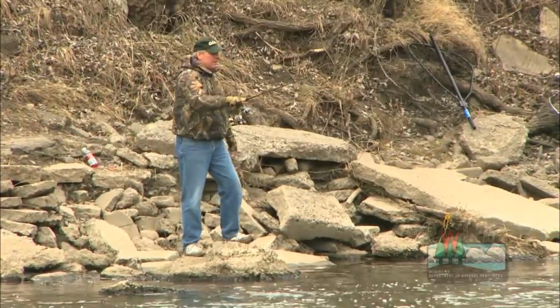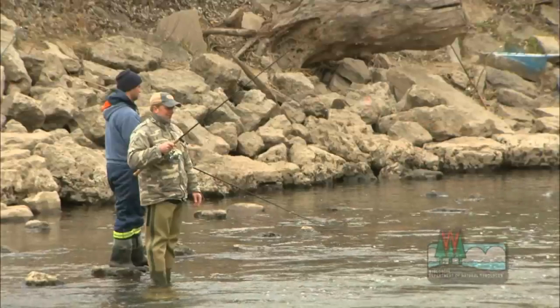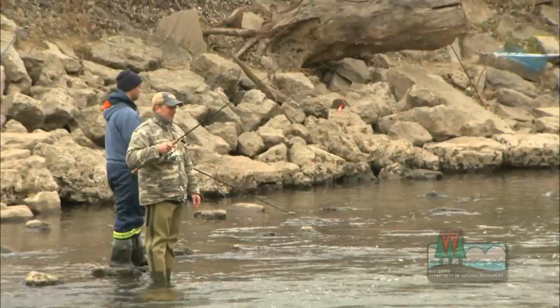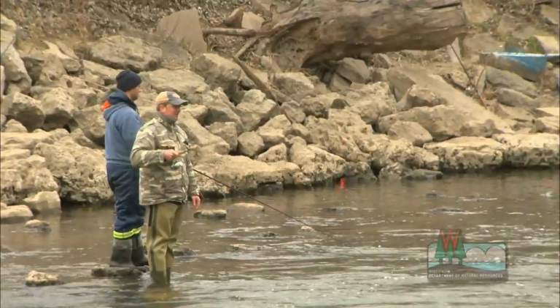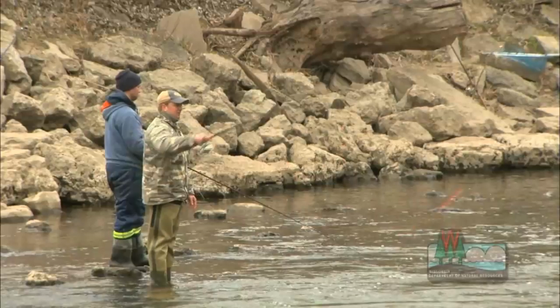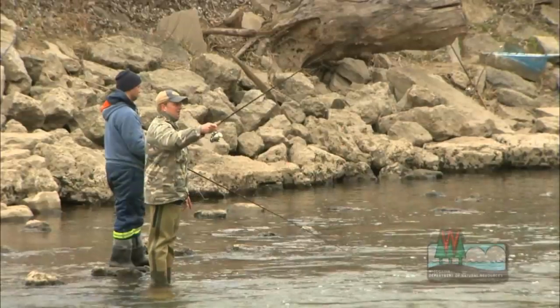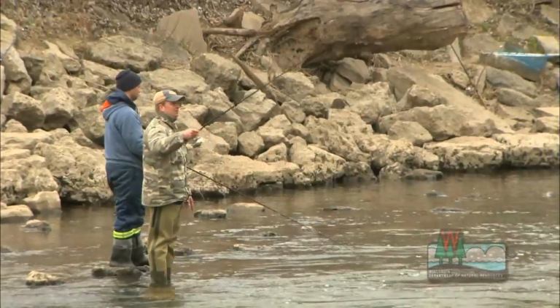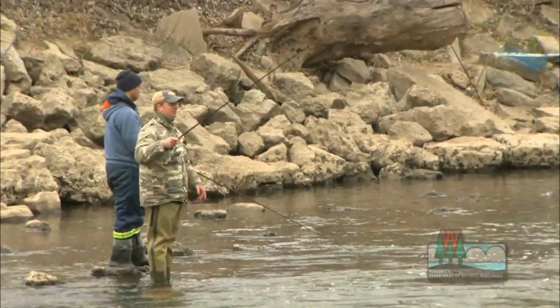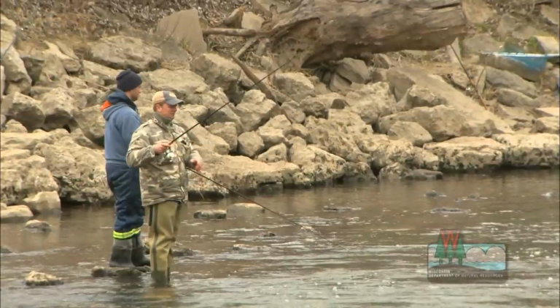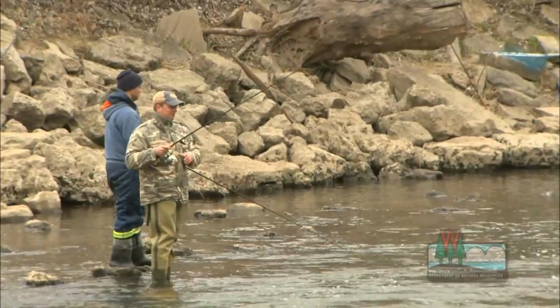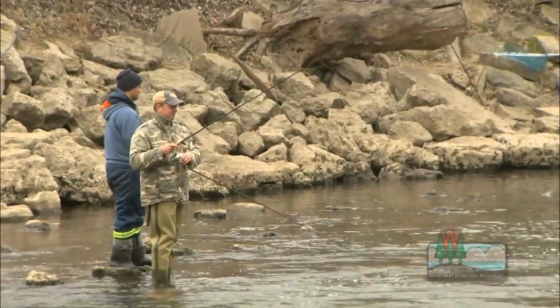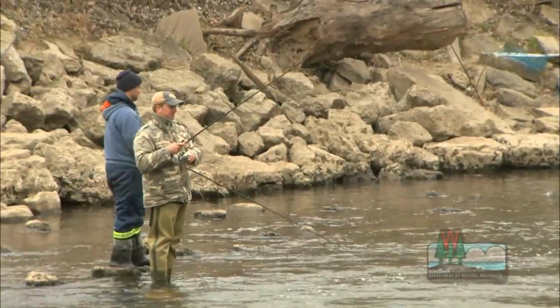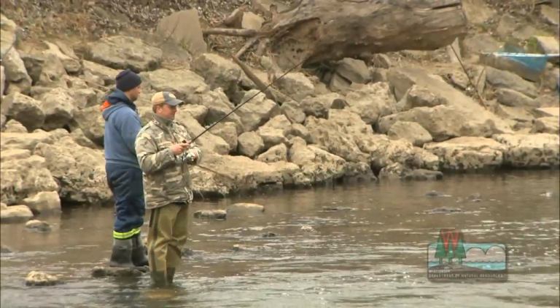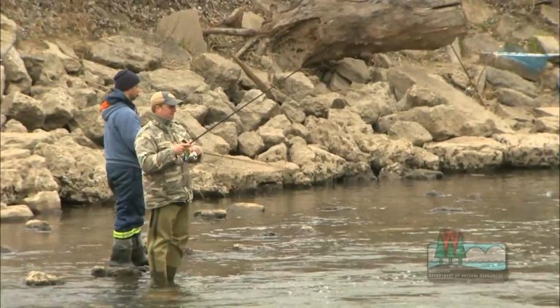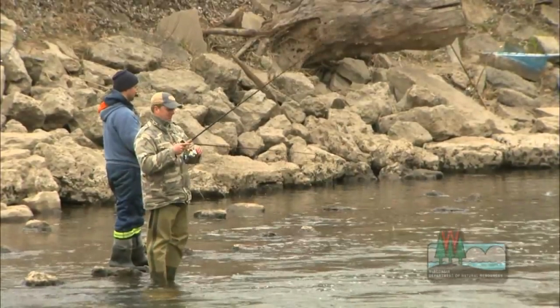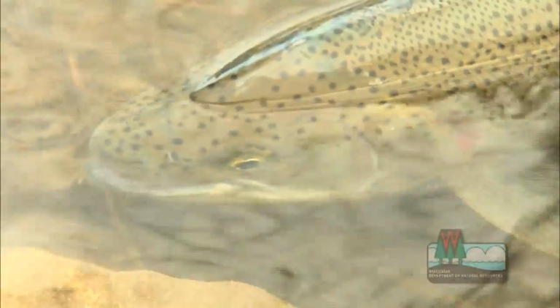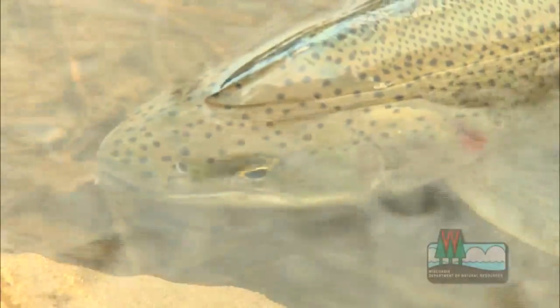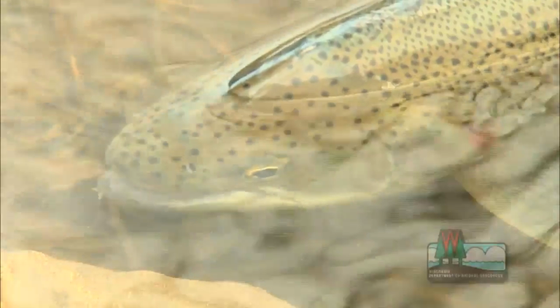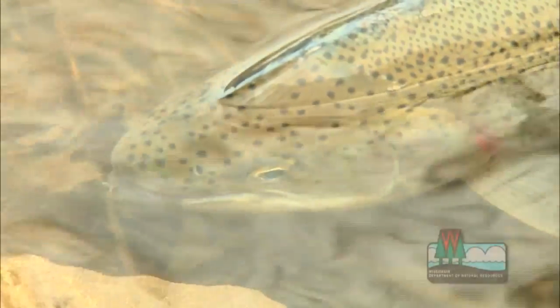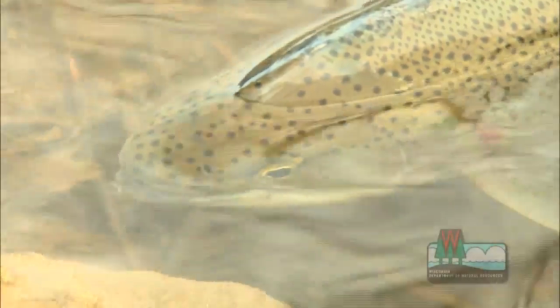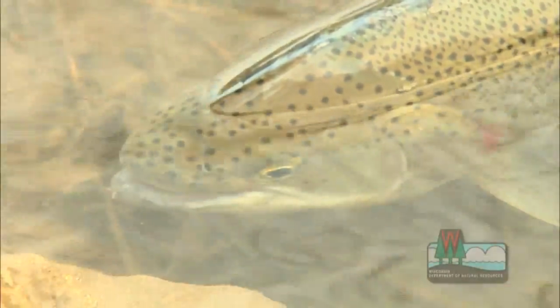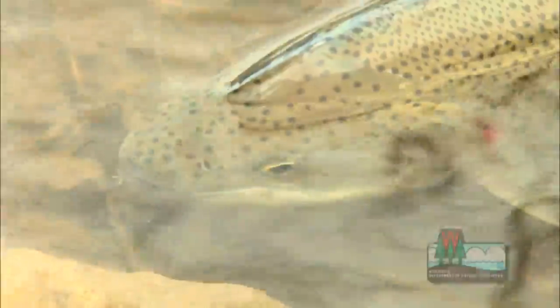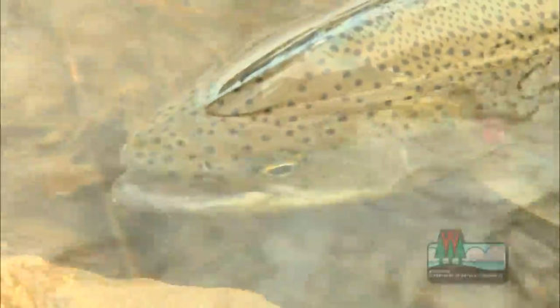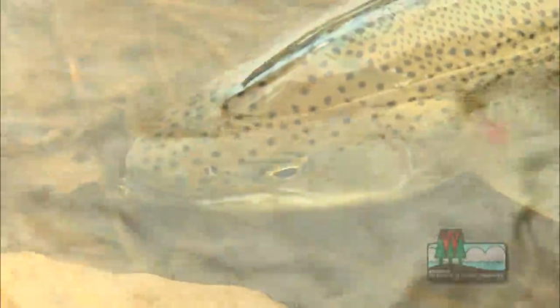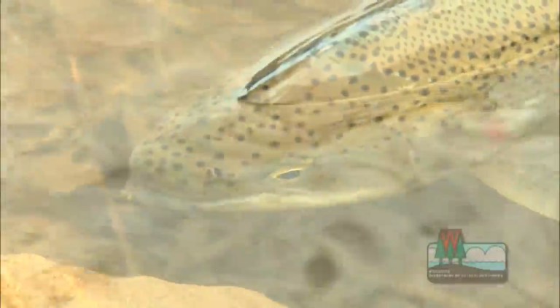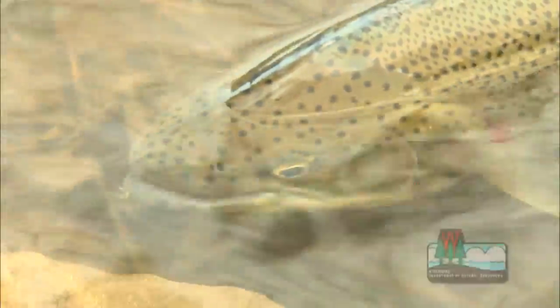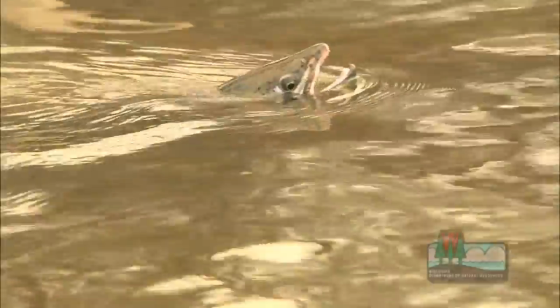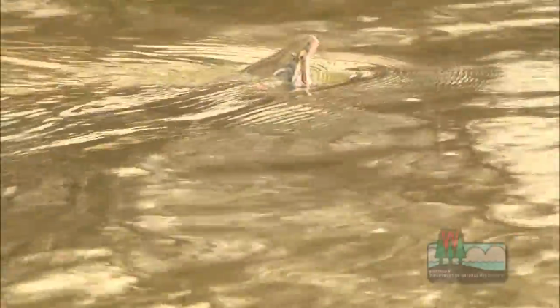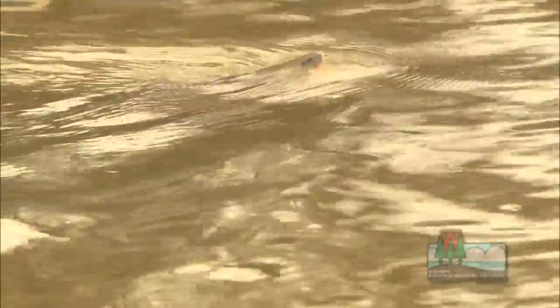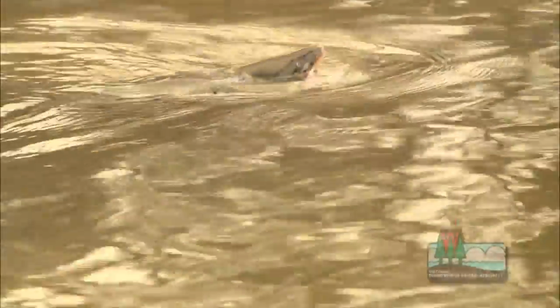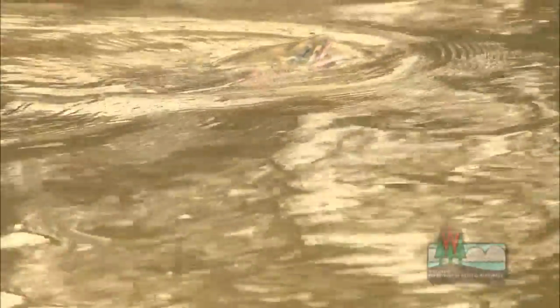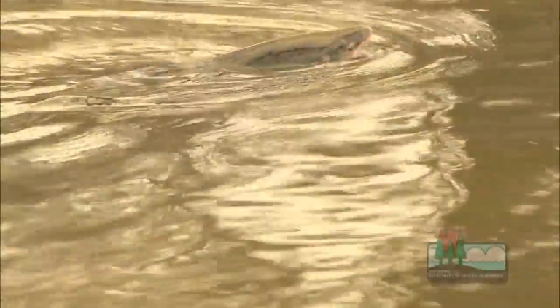The vast majority of Wisconsin's fish populations are naturally sustaining, but not Lake Michigan trout and salmon. The water is too warm in the streams and the levels fluctuate too much for them.